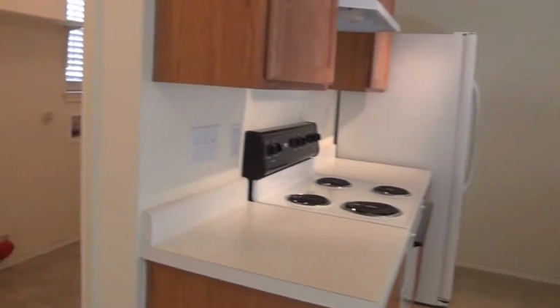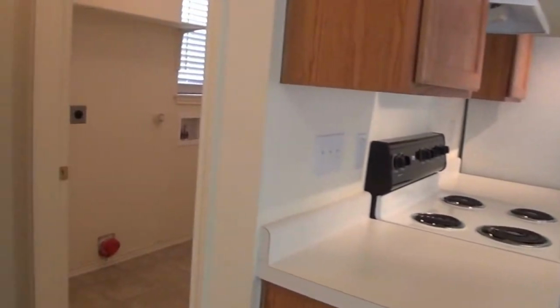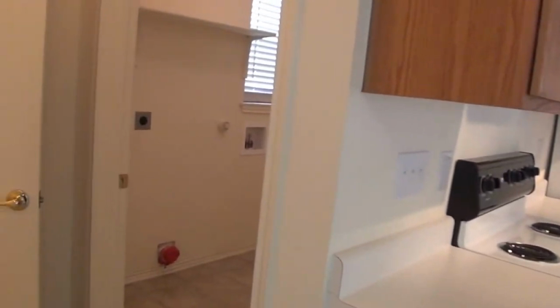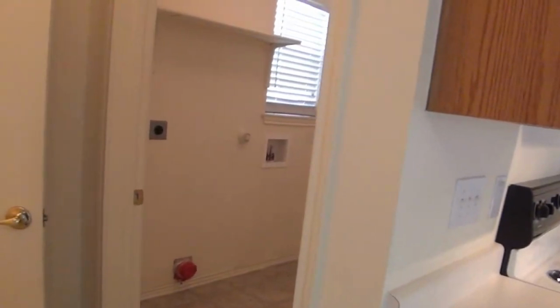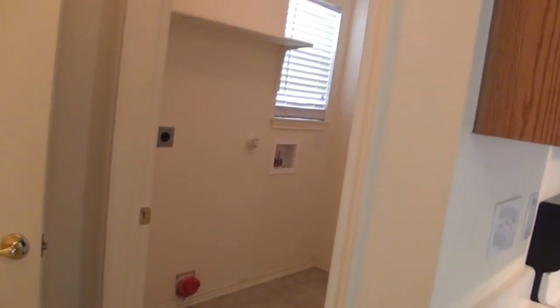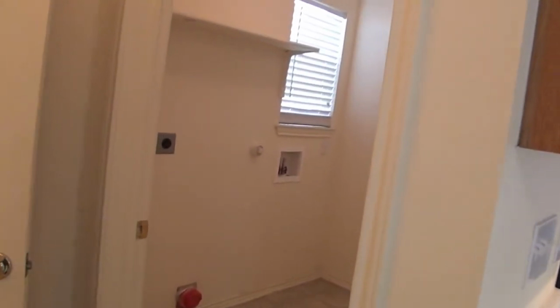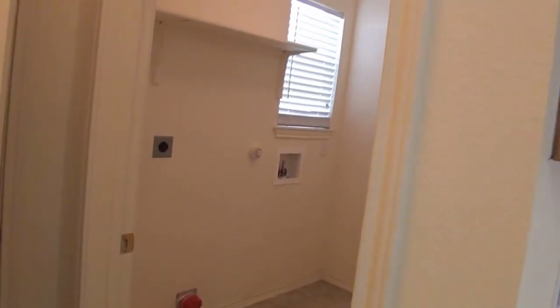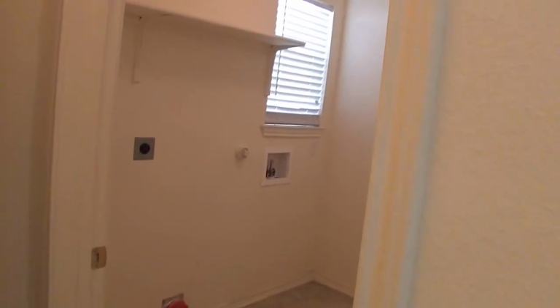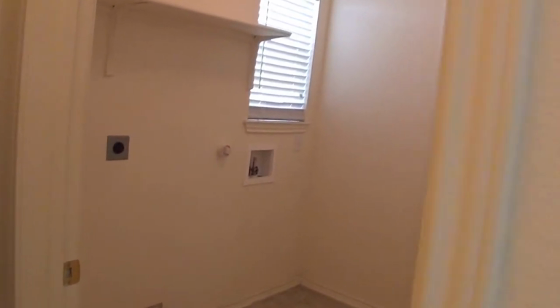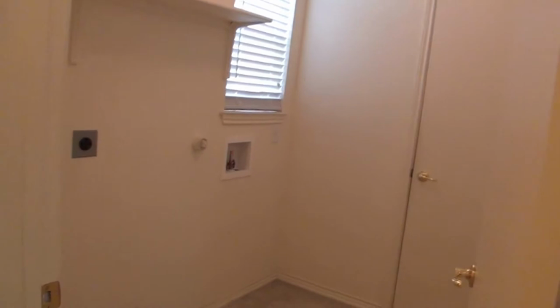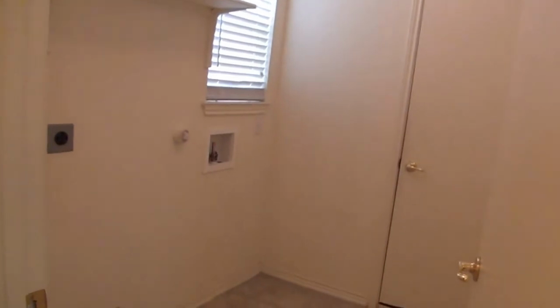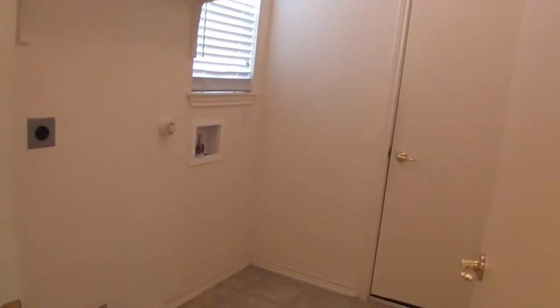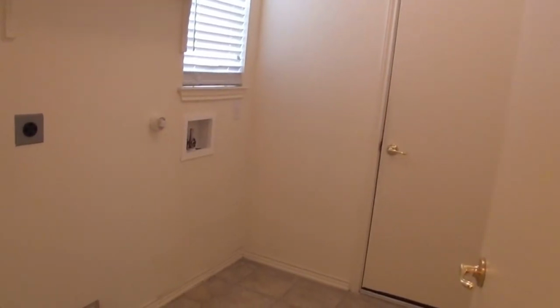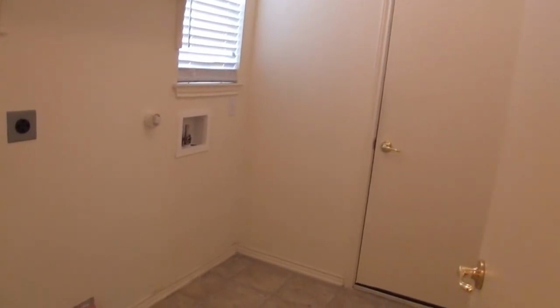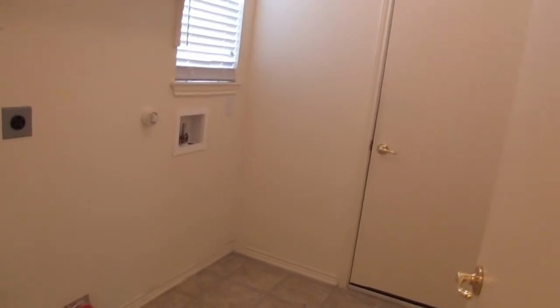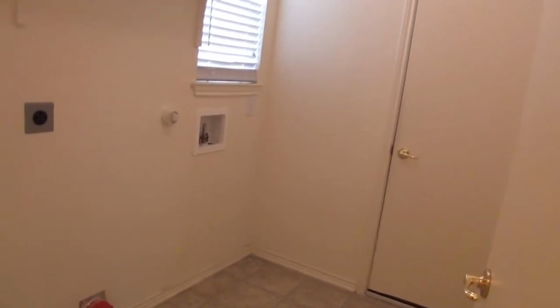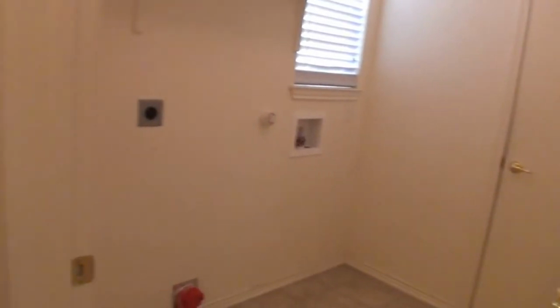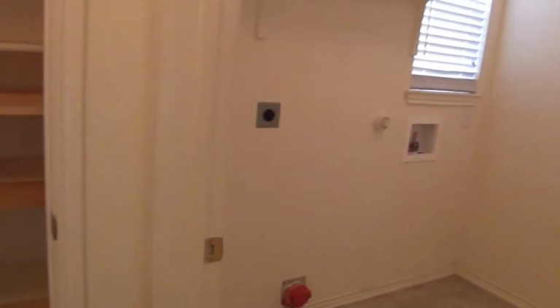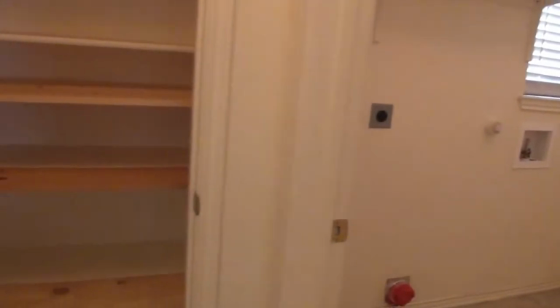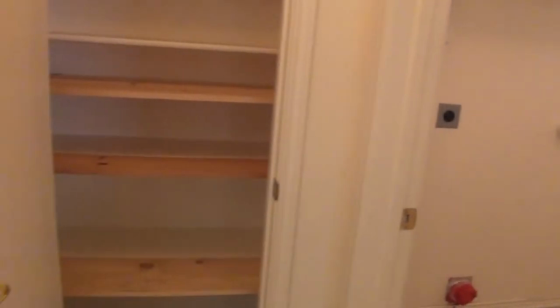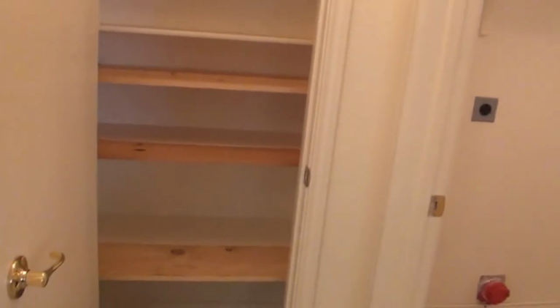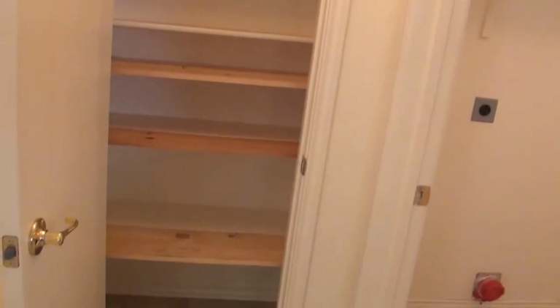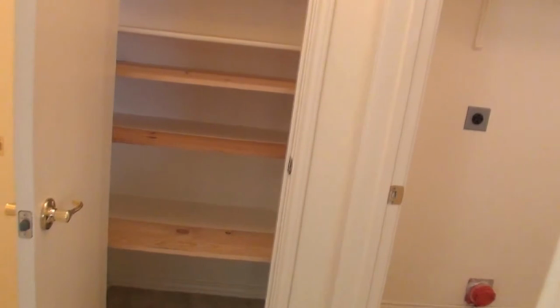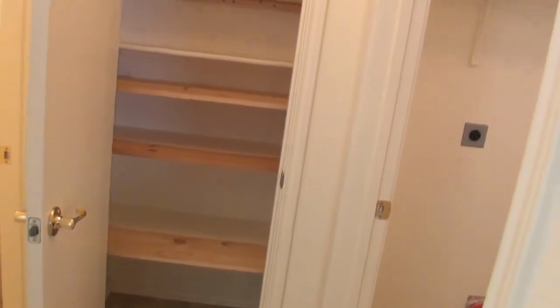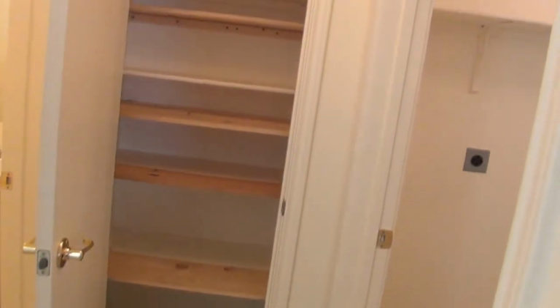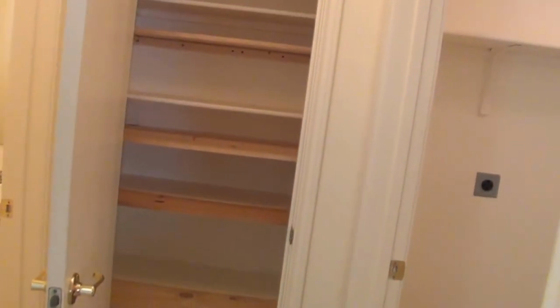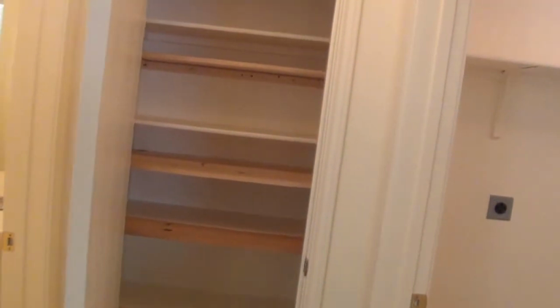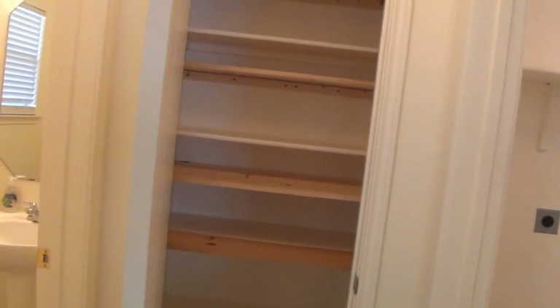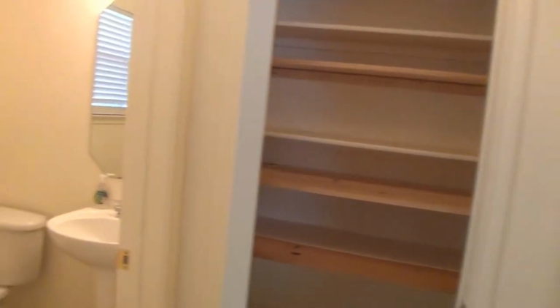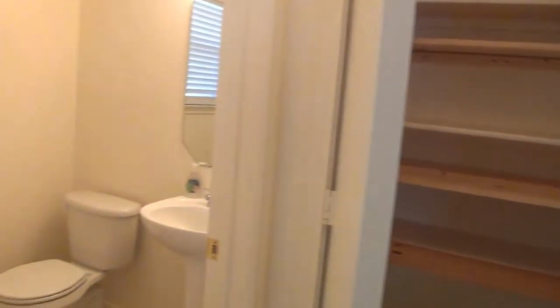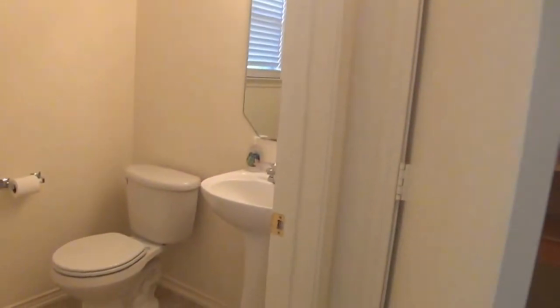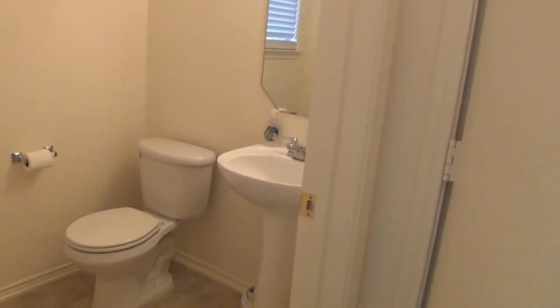Into the utility room over here. Here's pantry space with good wide shelves. And the downstairs bathroom.